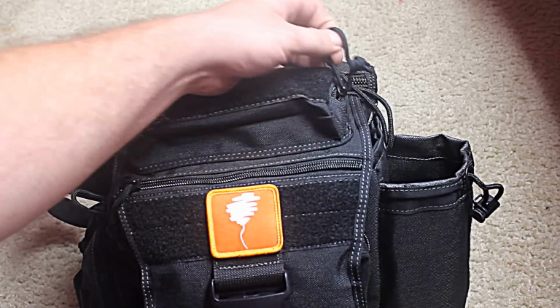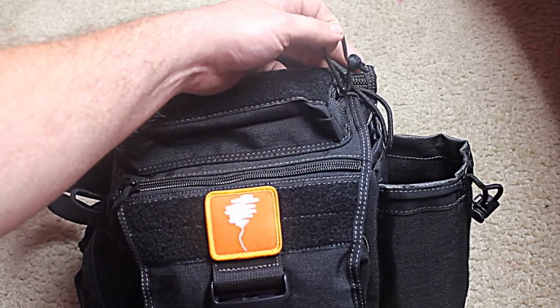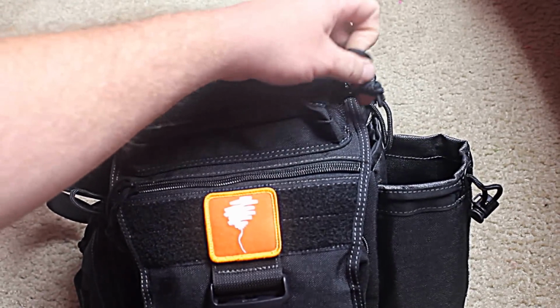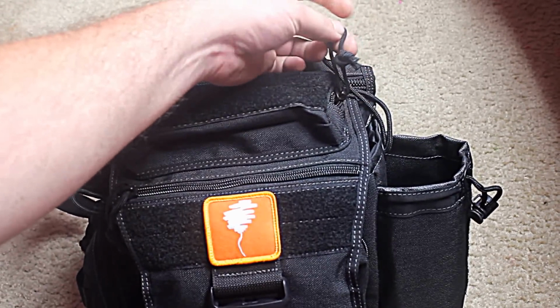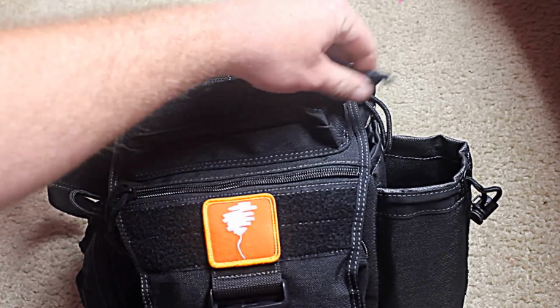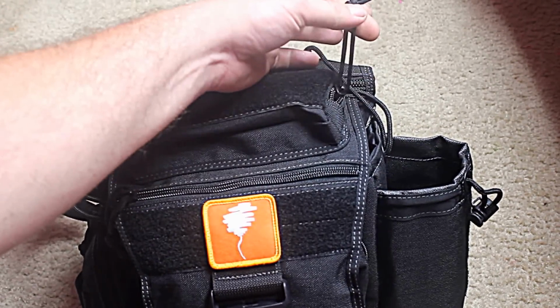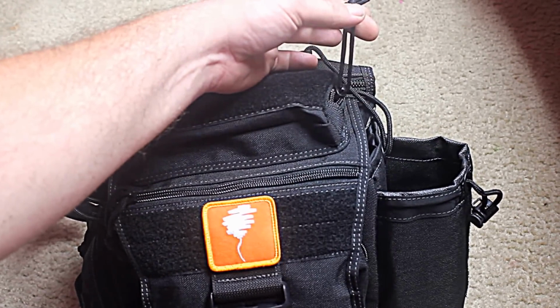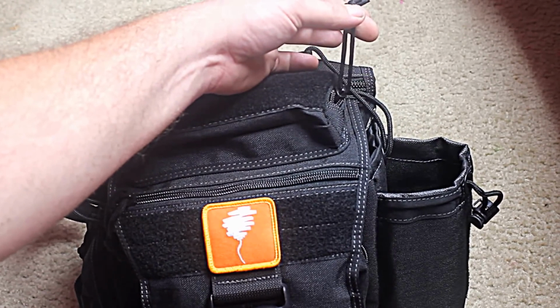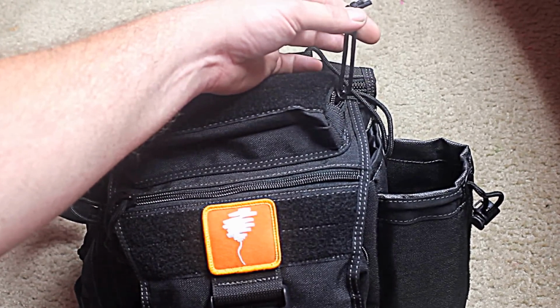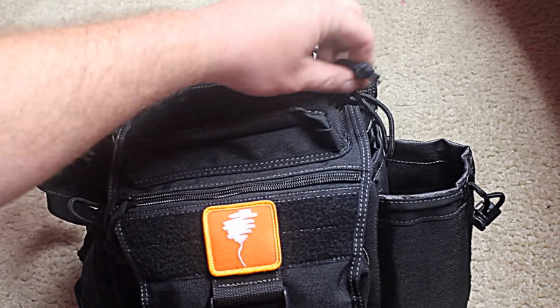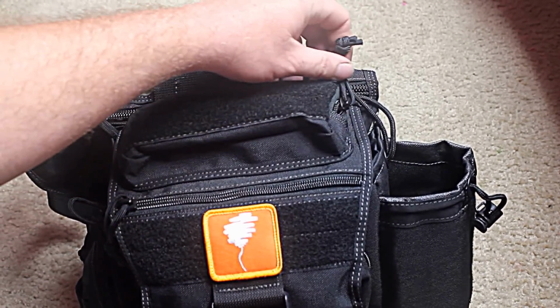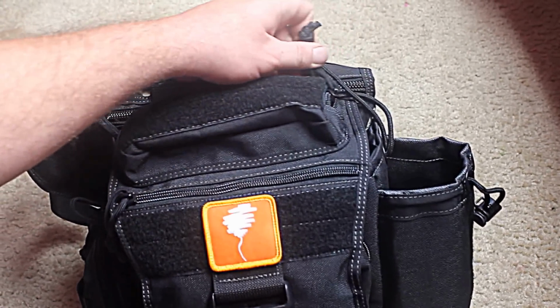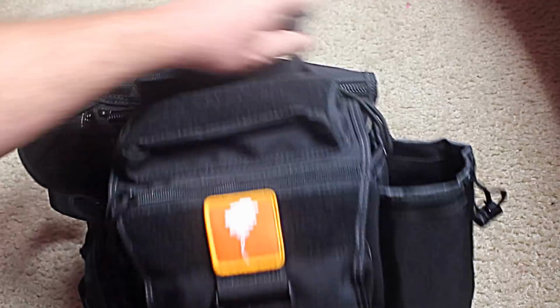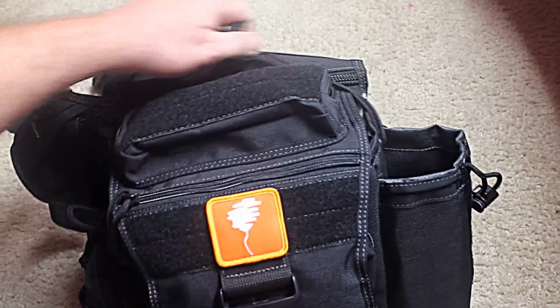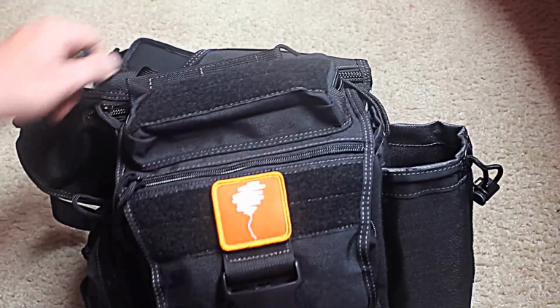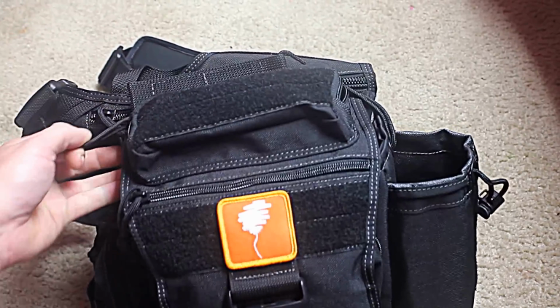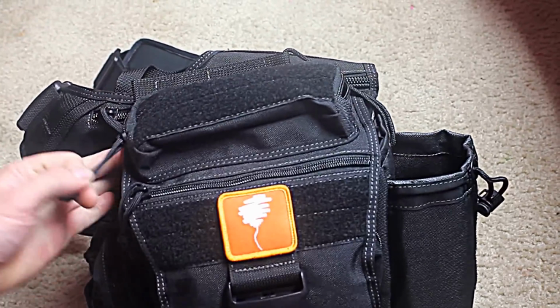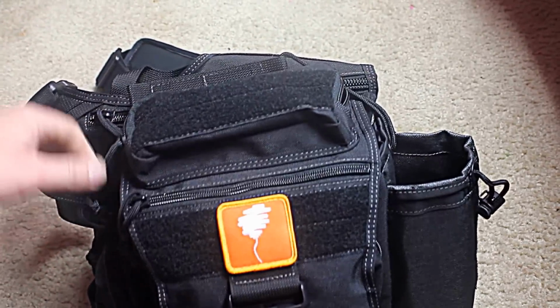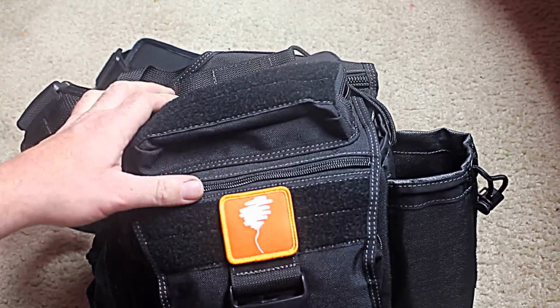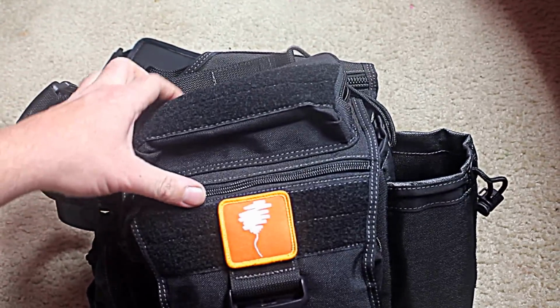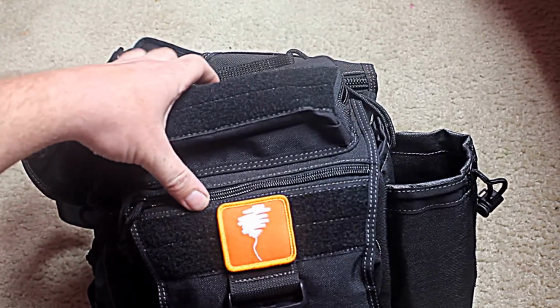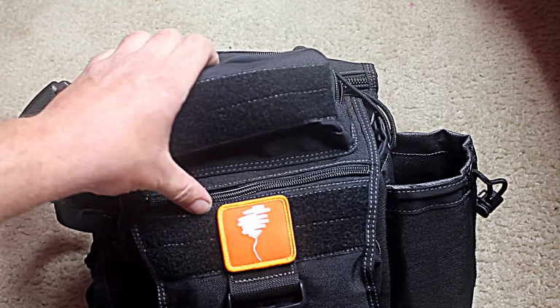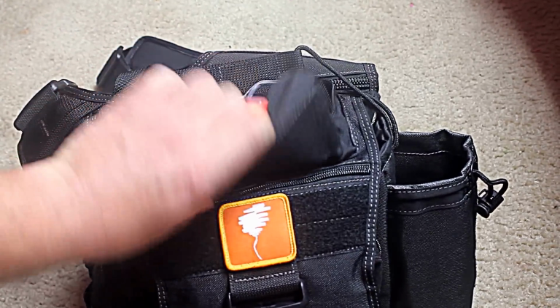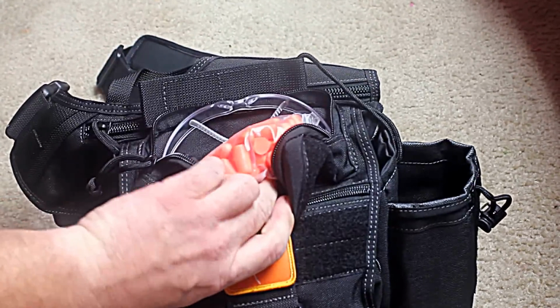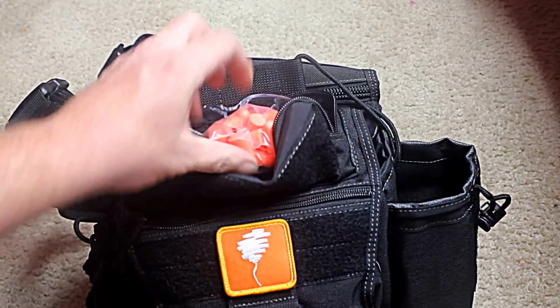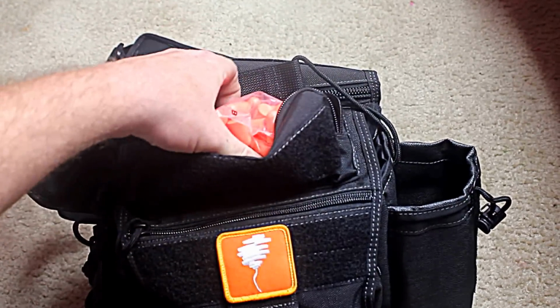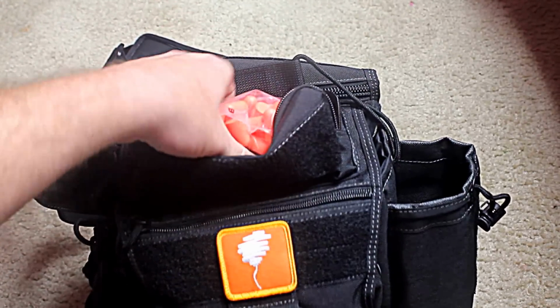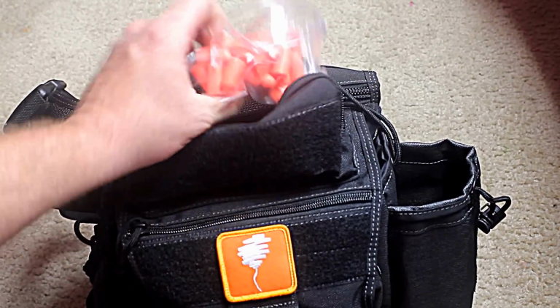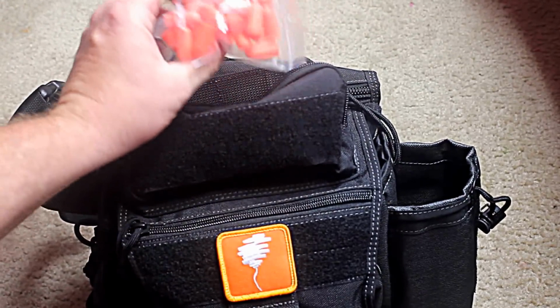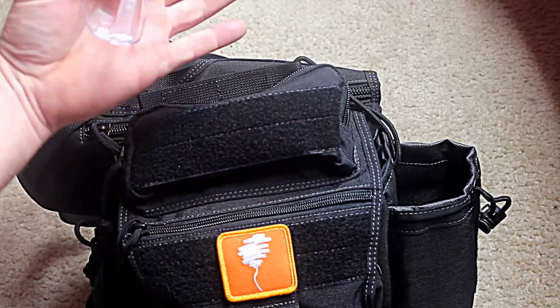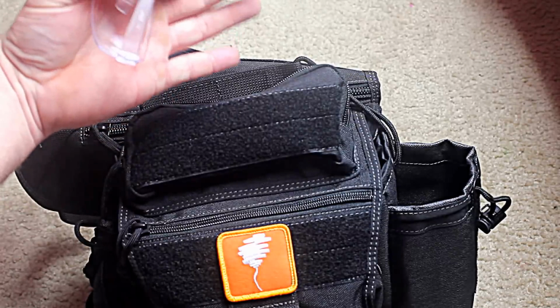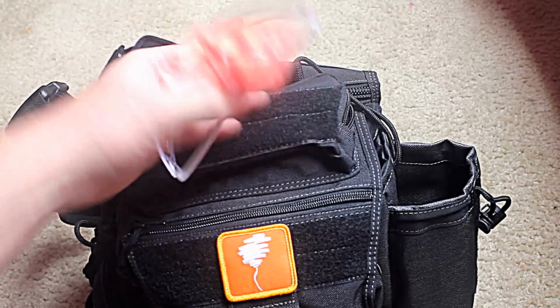Top pocket — all the zippers have paracord pulls on them. In the top pocket, keep the safety glasses and earplugs.